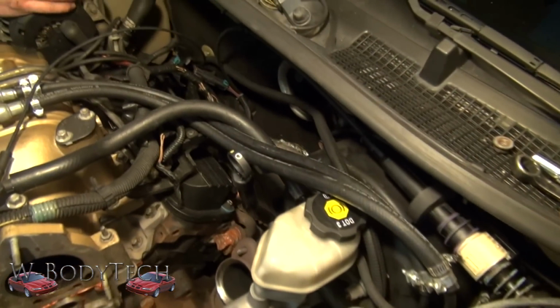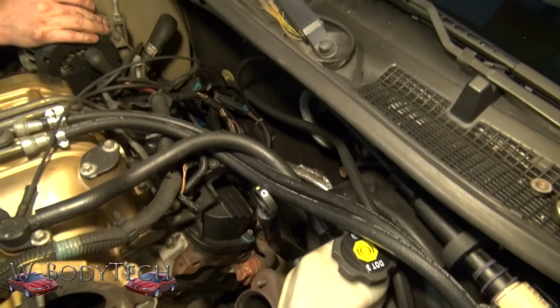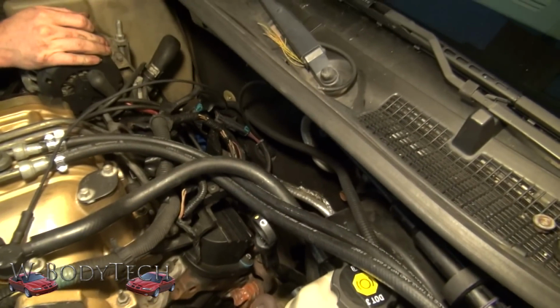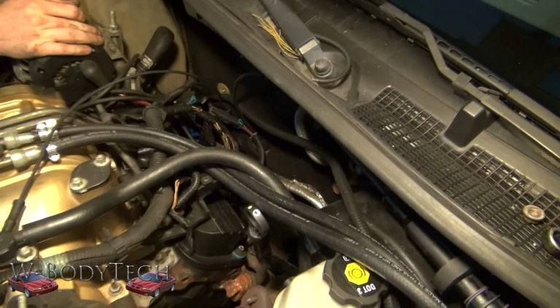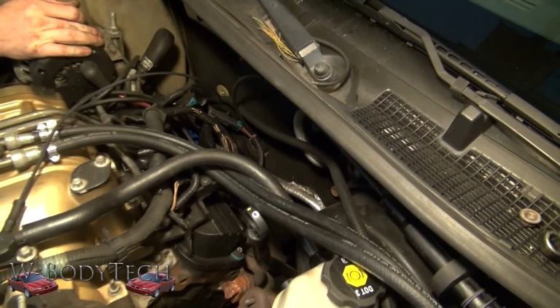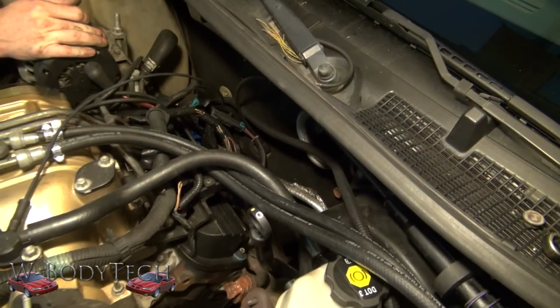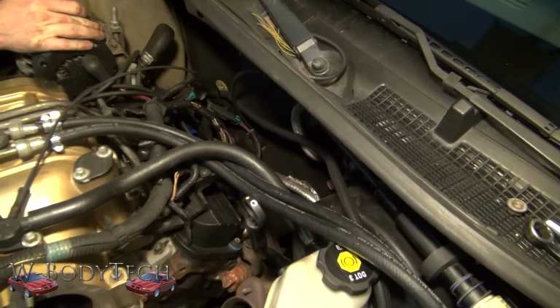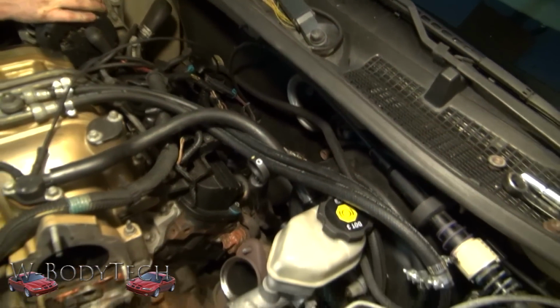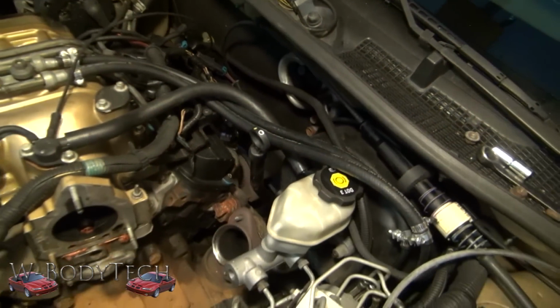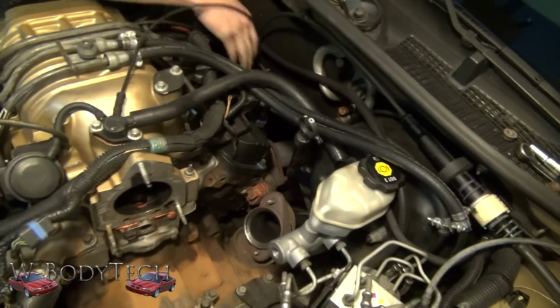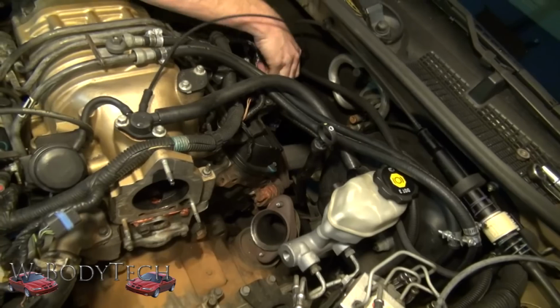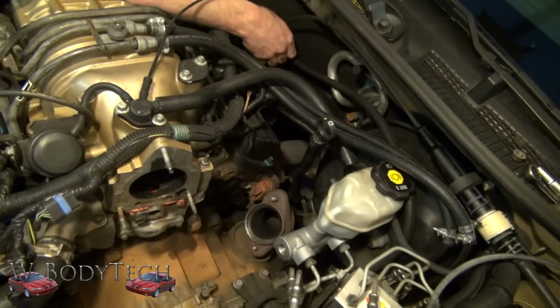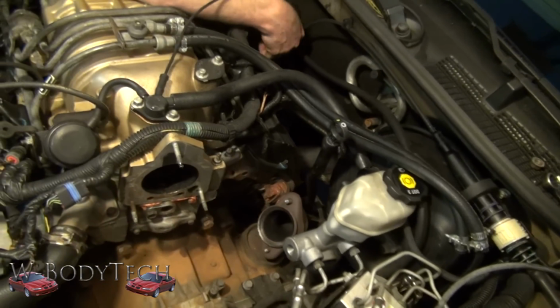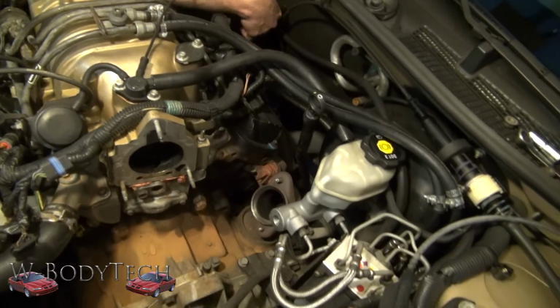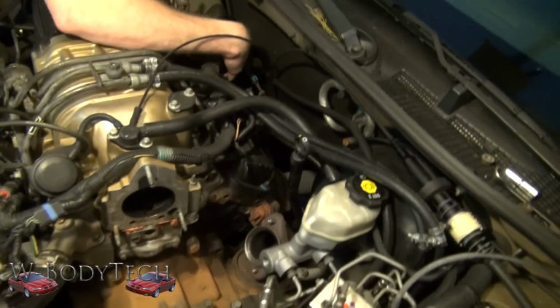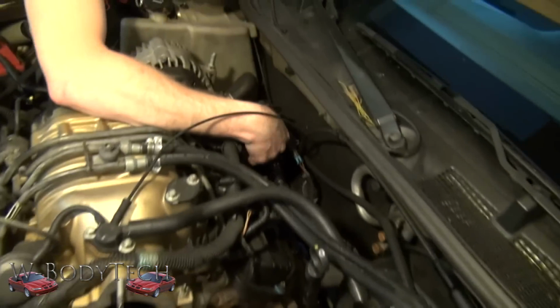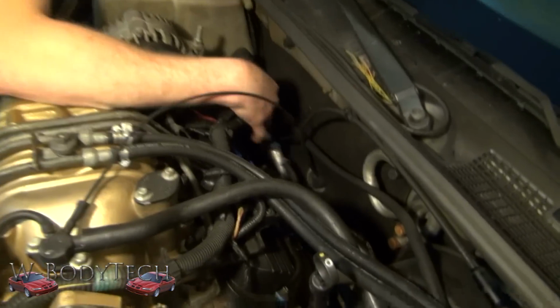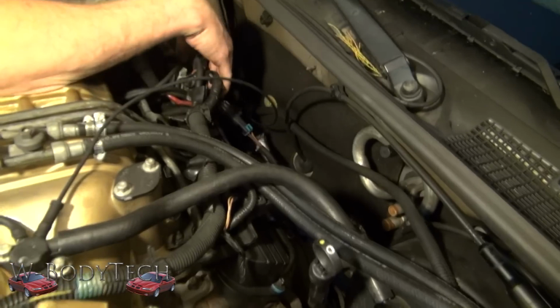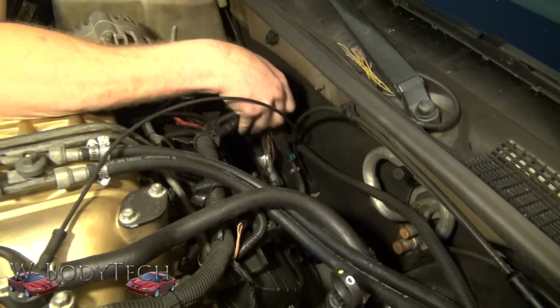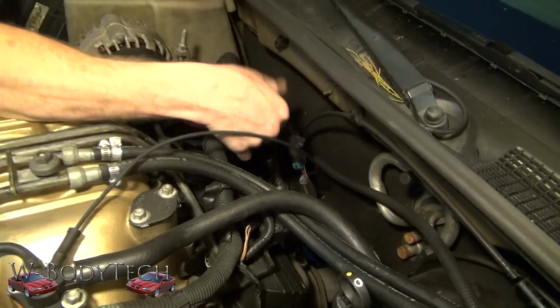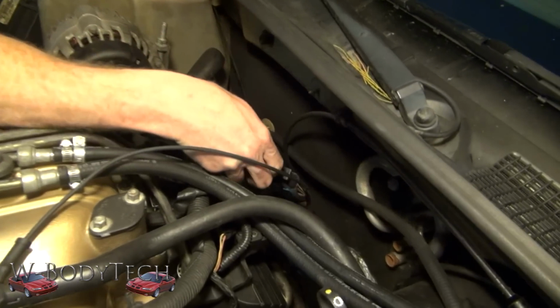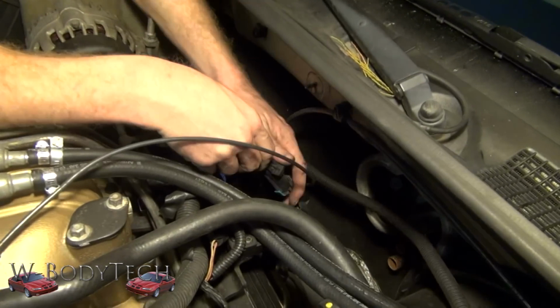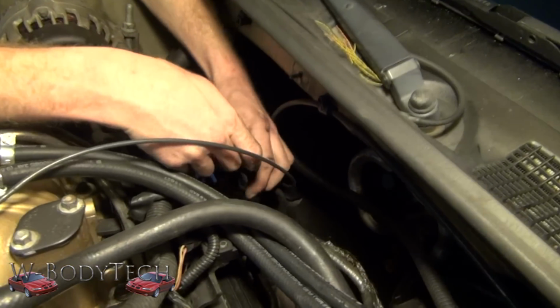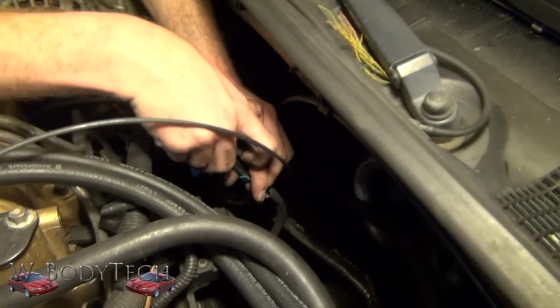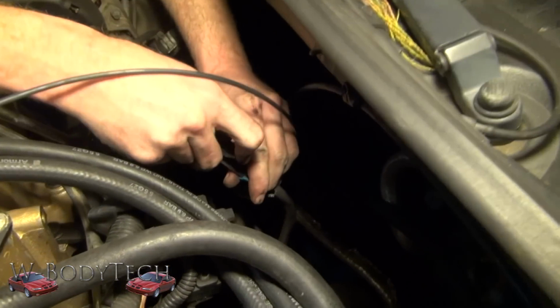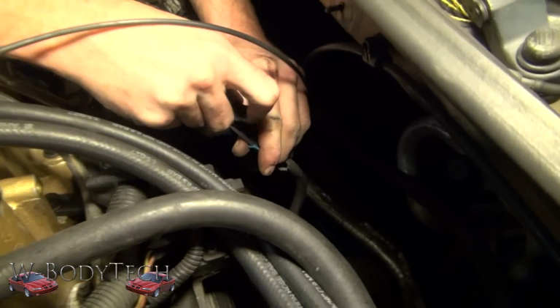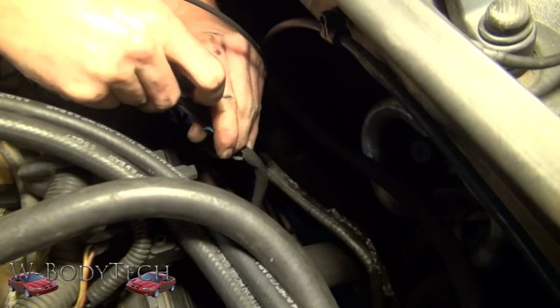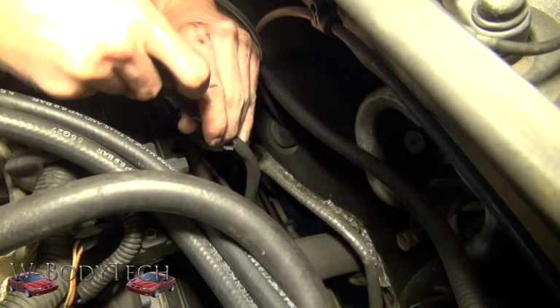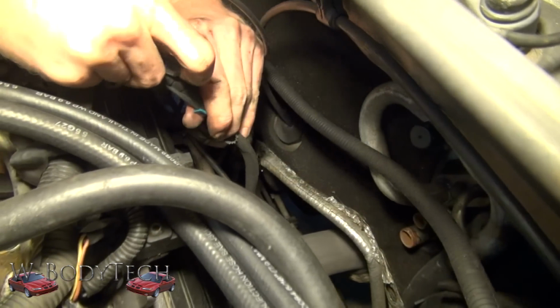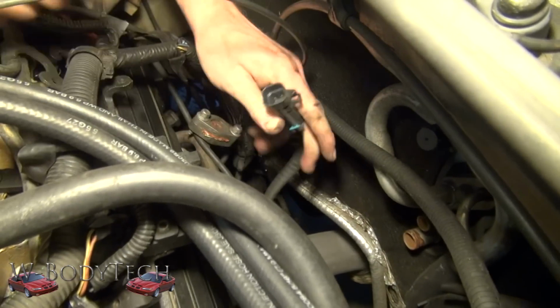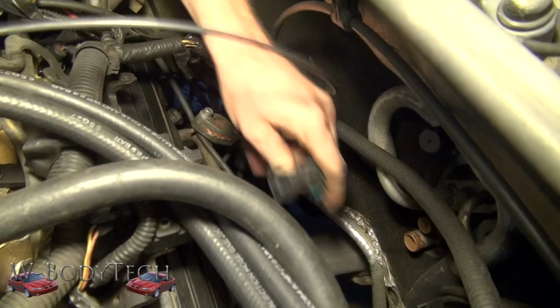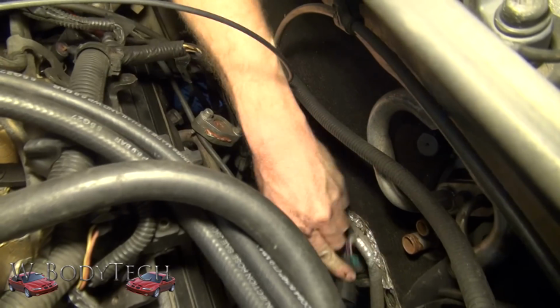Now if you want to have a lot more room, feel free to remove anything that you feel is in your way. In my case I have nothing besides some spark plug wires and an oxygen sensor, which I'm not going to use anyway.